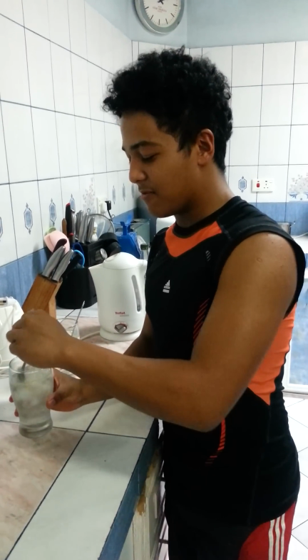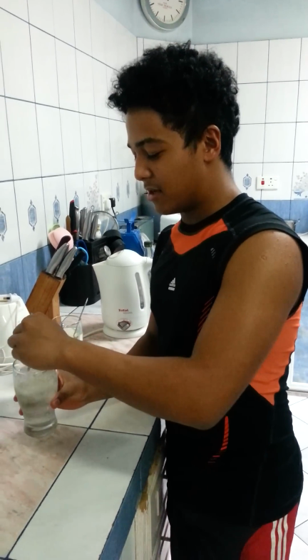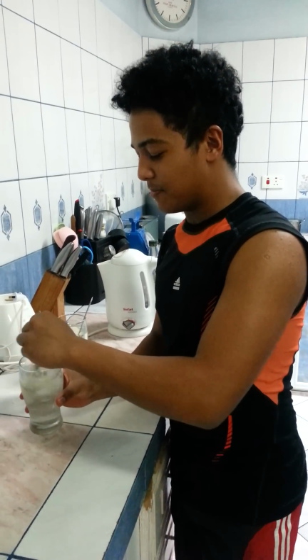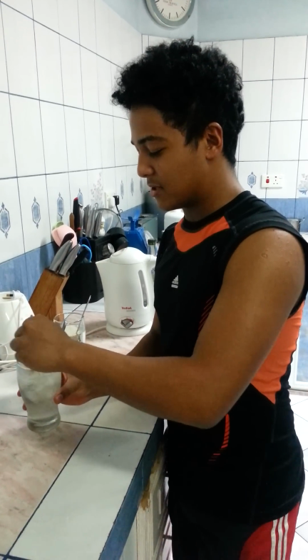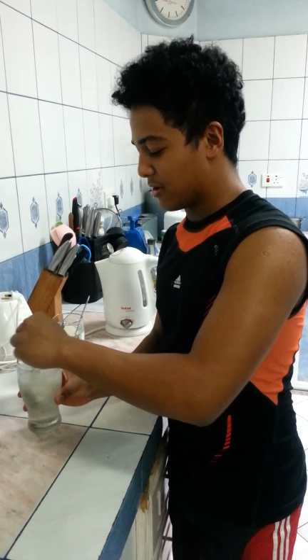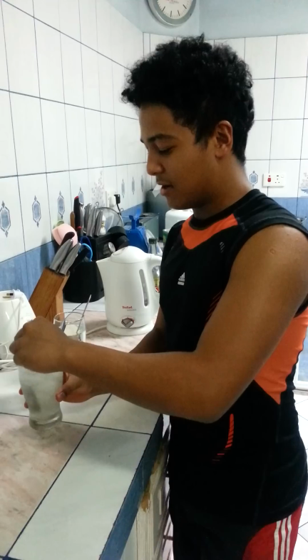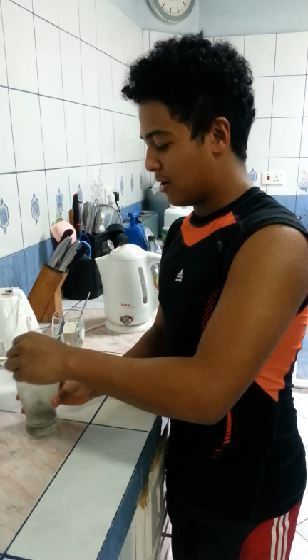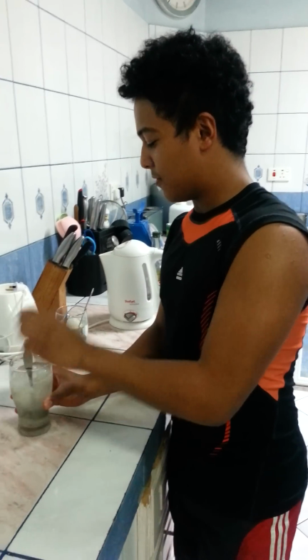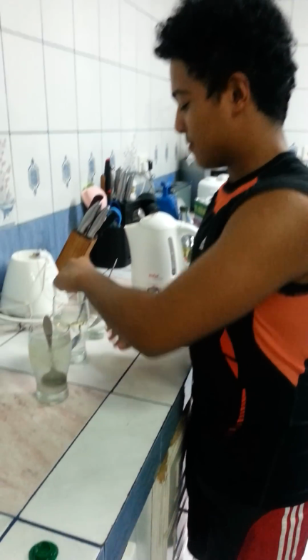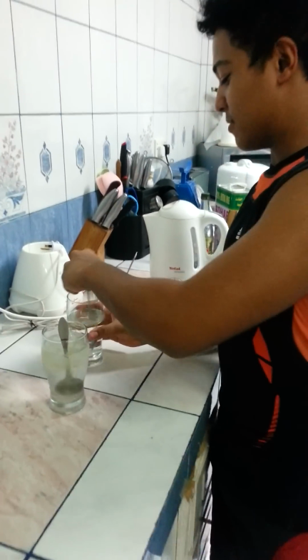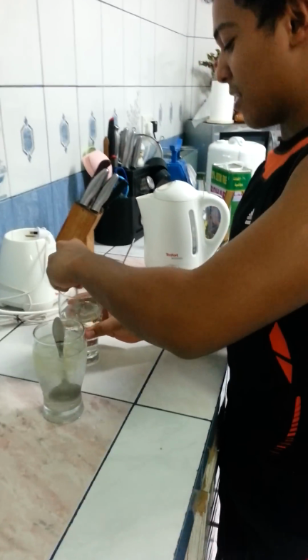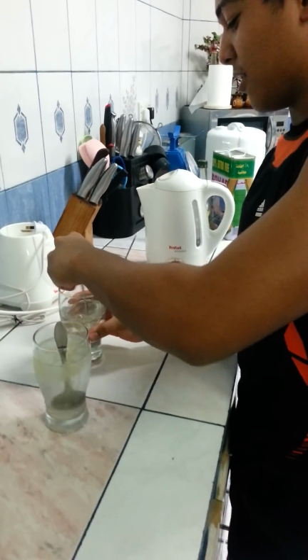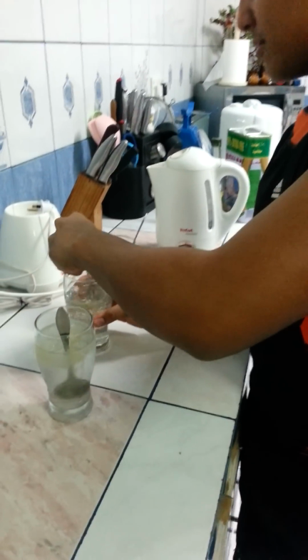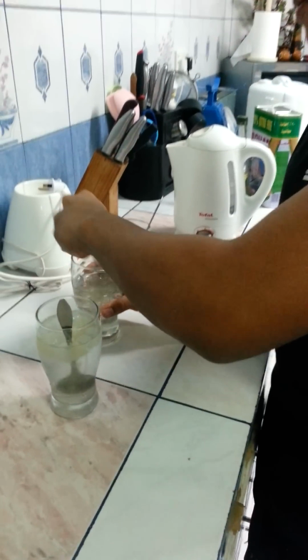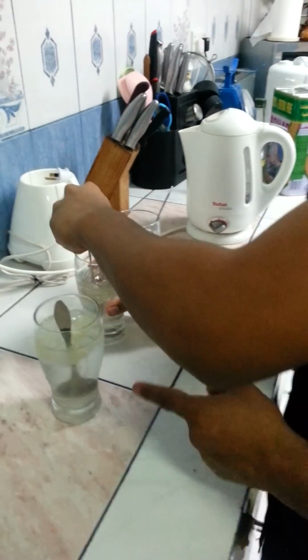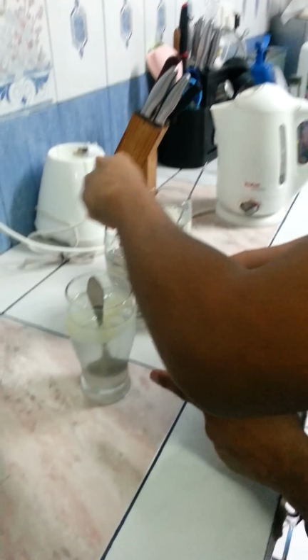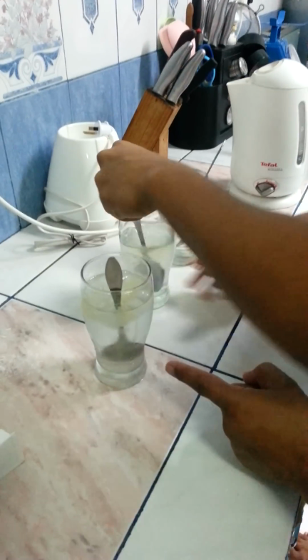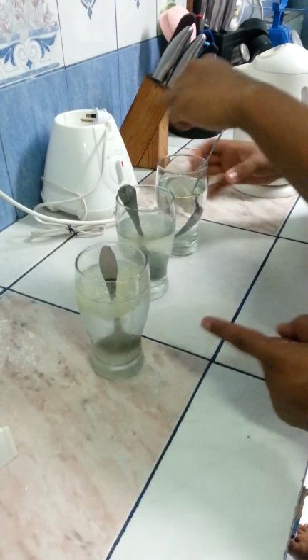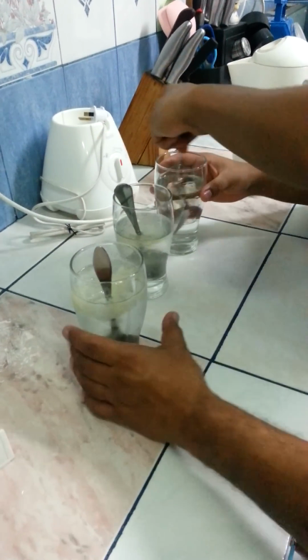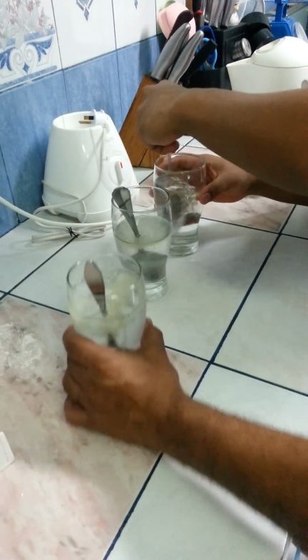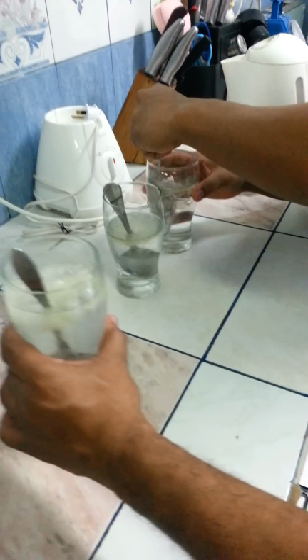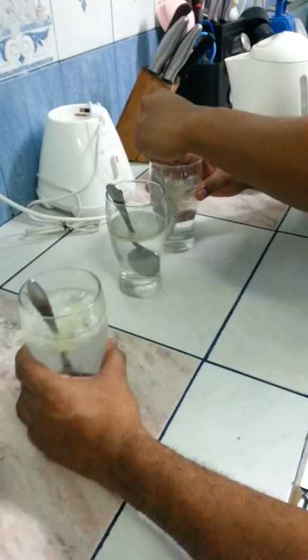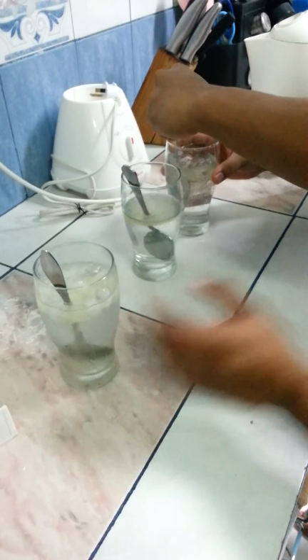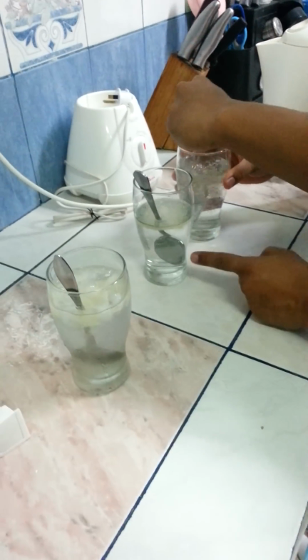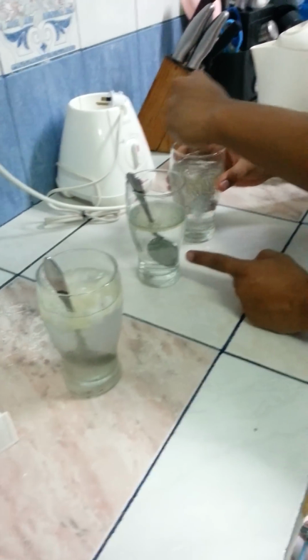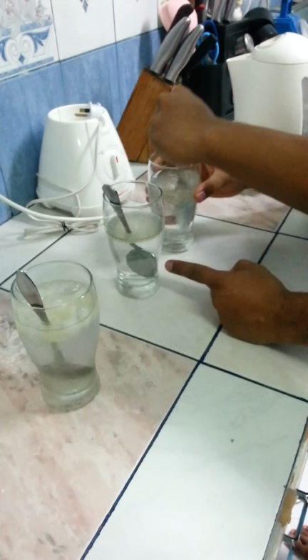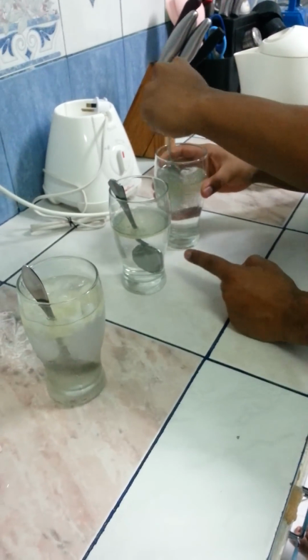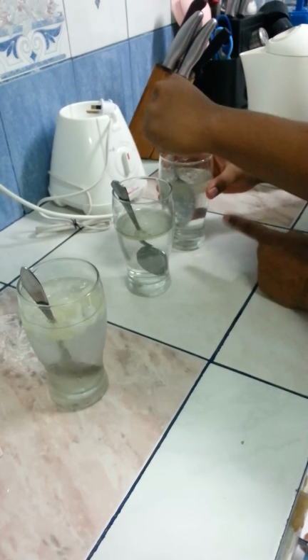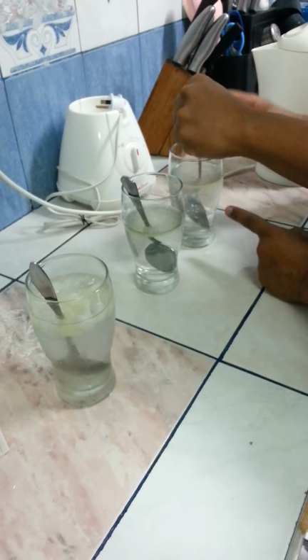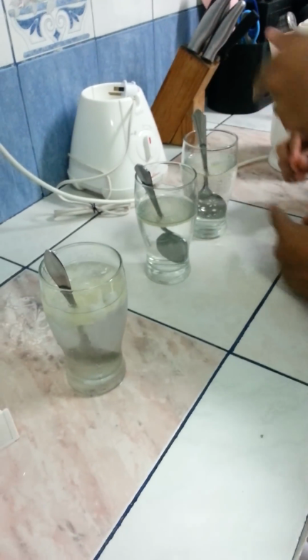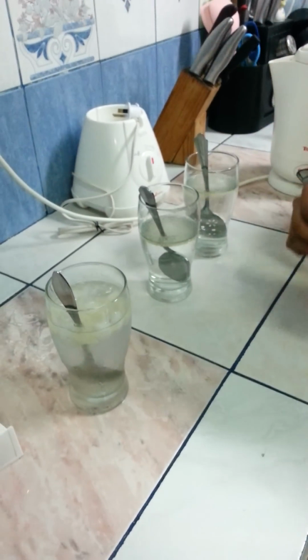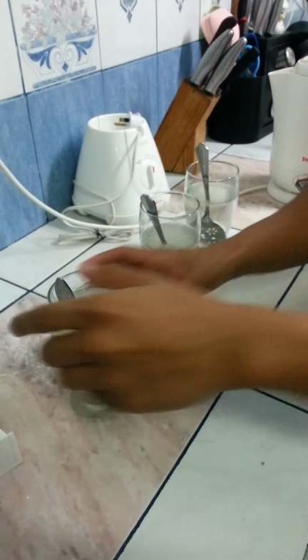Five minutes later, let's see what happened. This is the cold water — very cold with ice. This is the room temperature water. And this is the hot water.